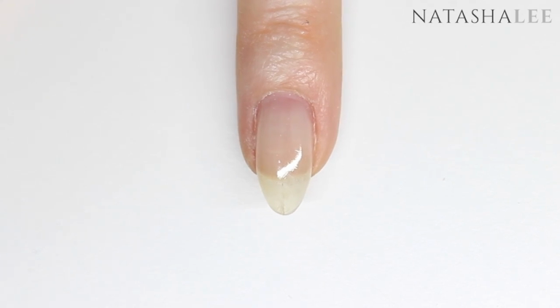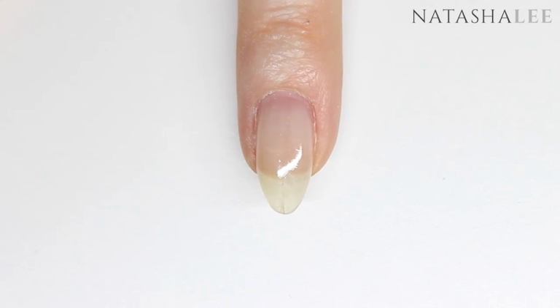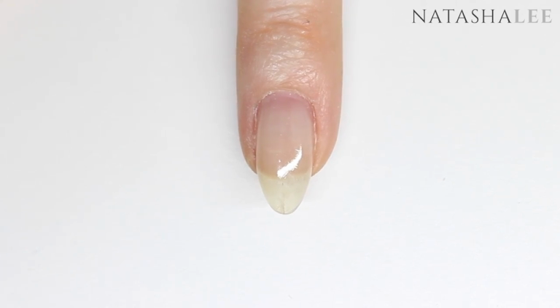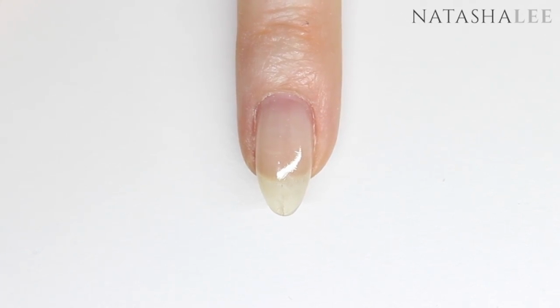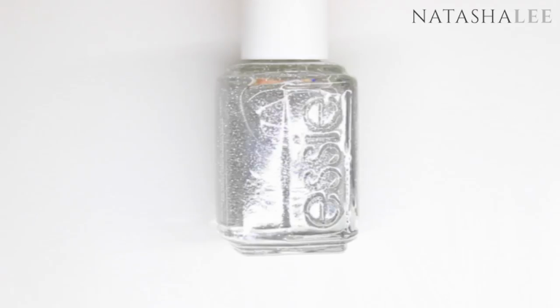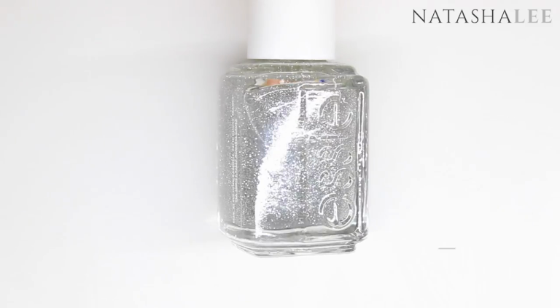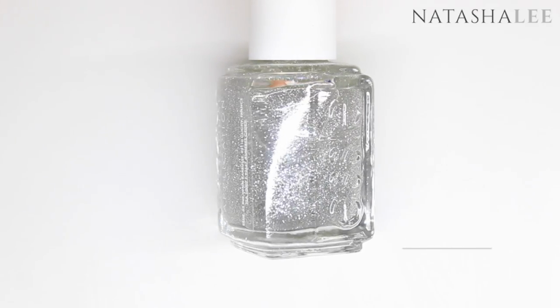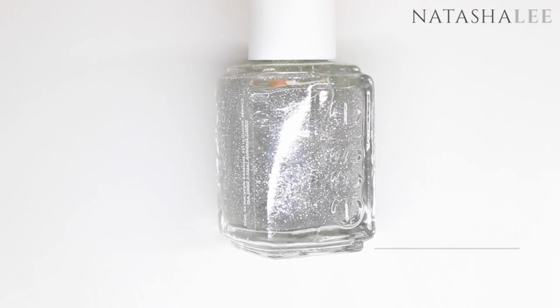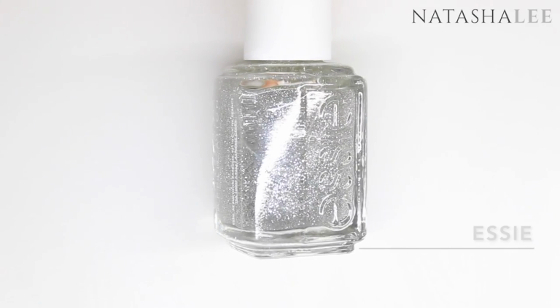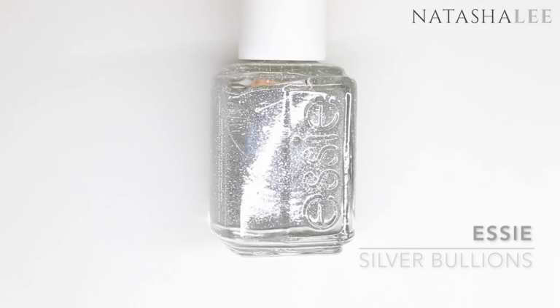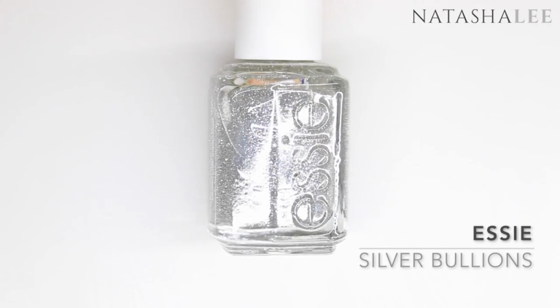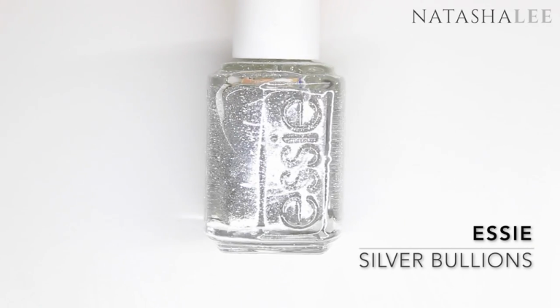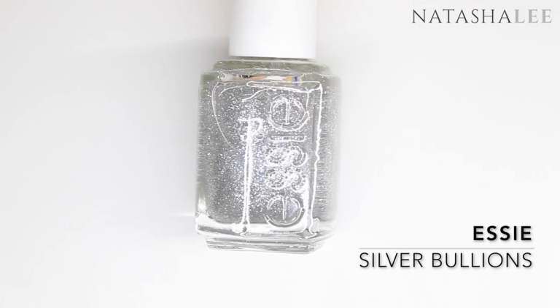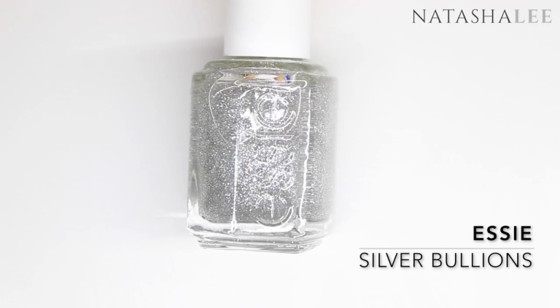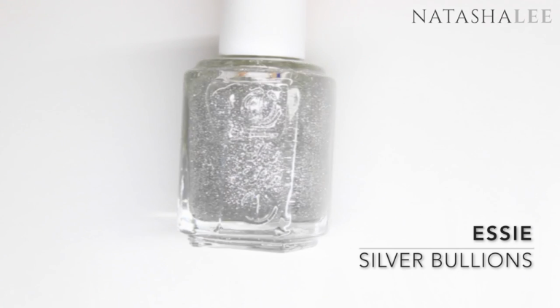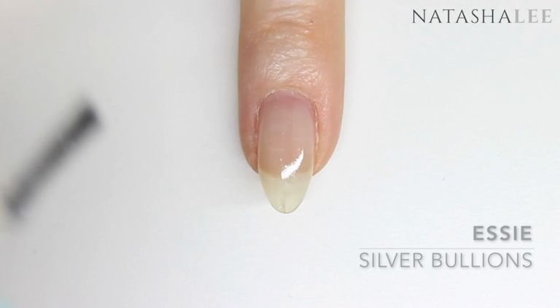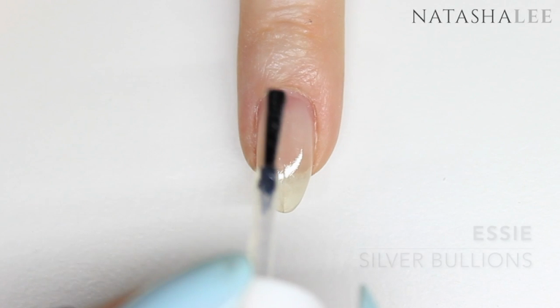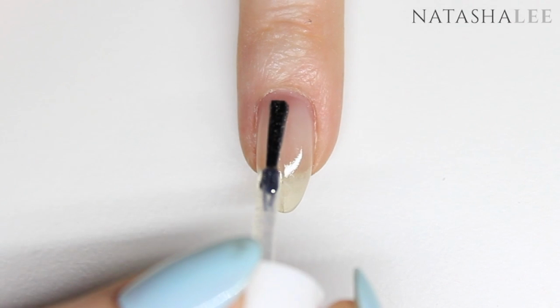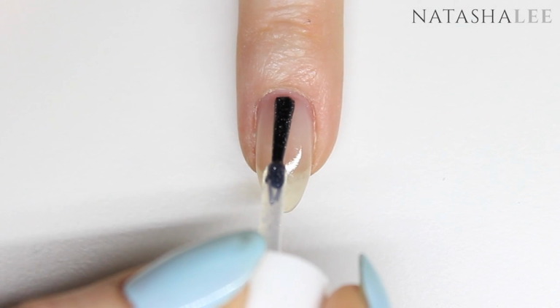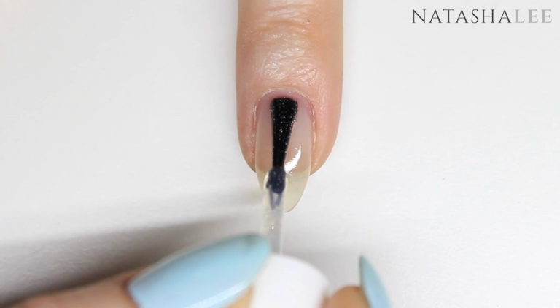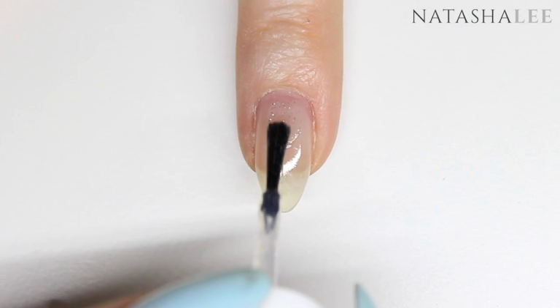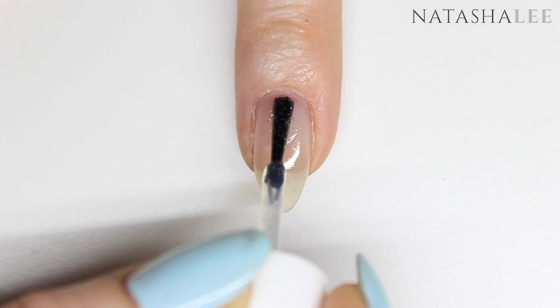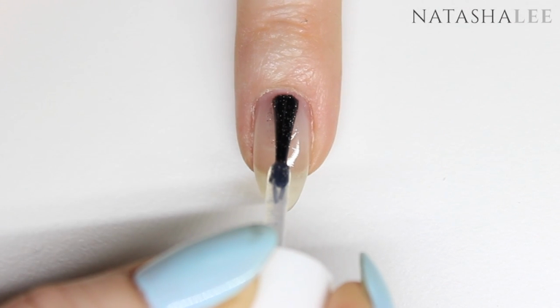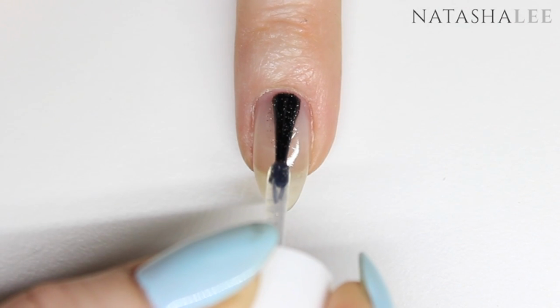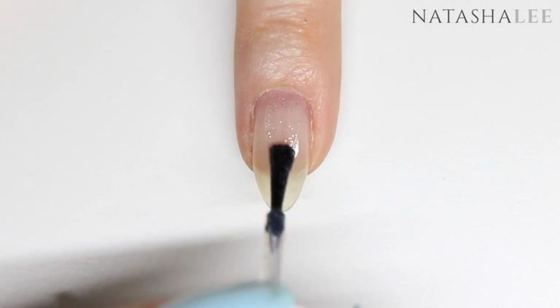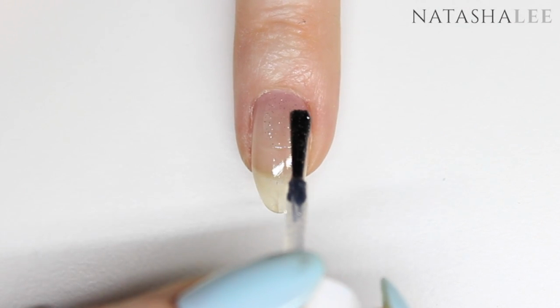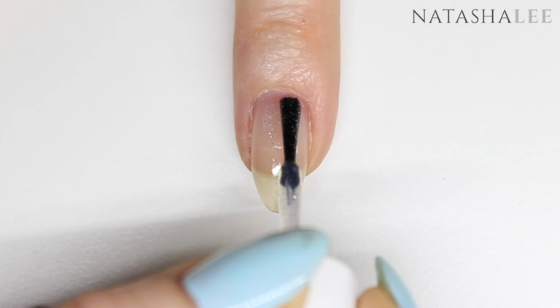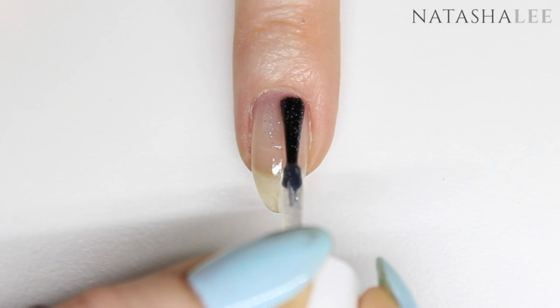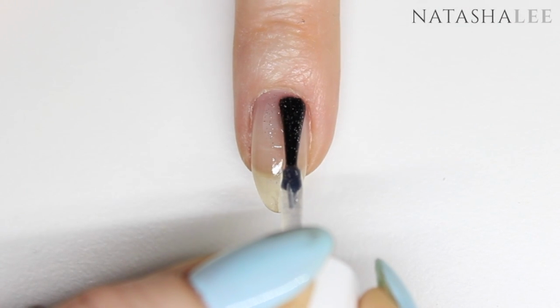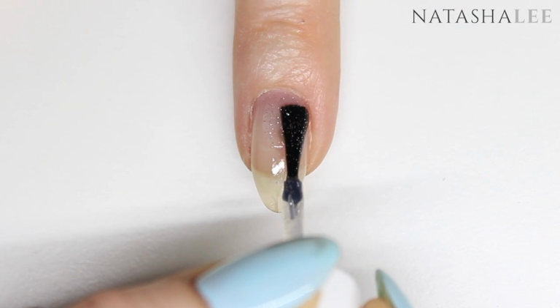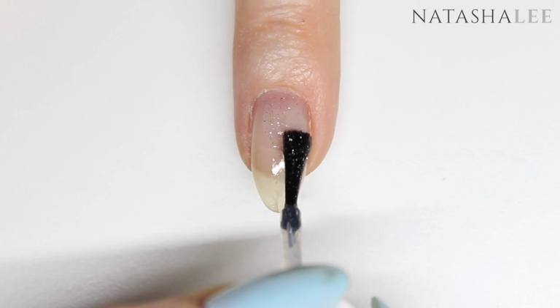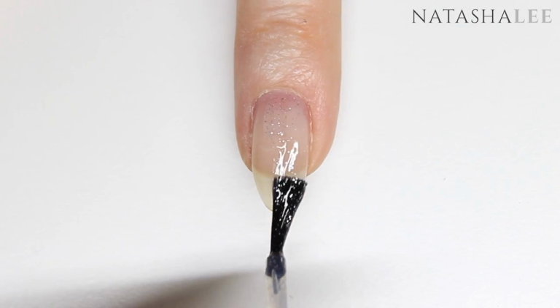After applying base coat to all ten nails, we're going to apply our first layer of color to all ten nails. I'm going to be using Essie's Silver Bullions, and as always I'll put links to all the products and tools in the description down below.